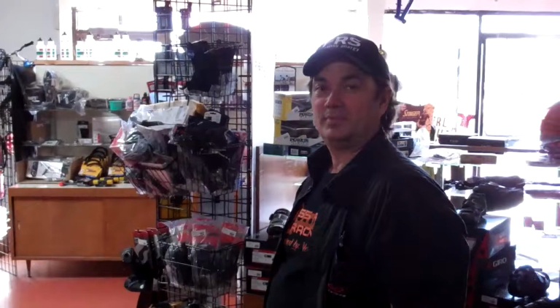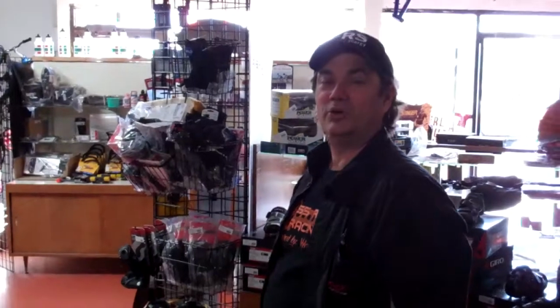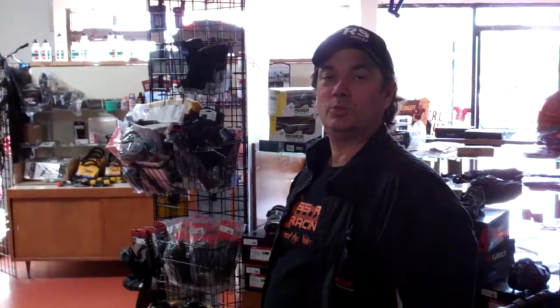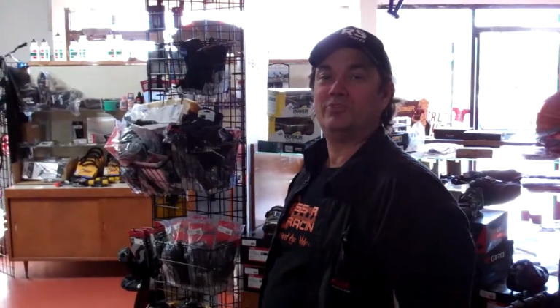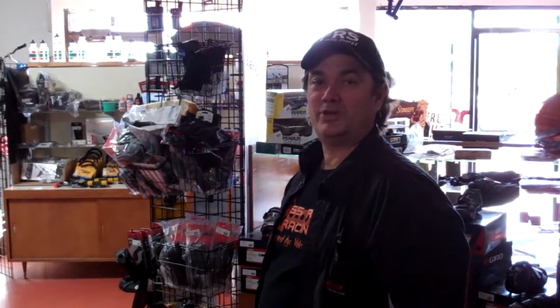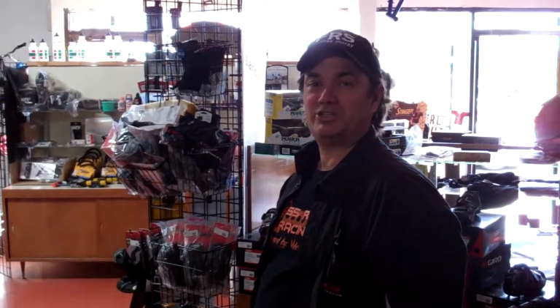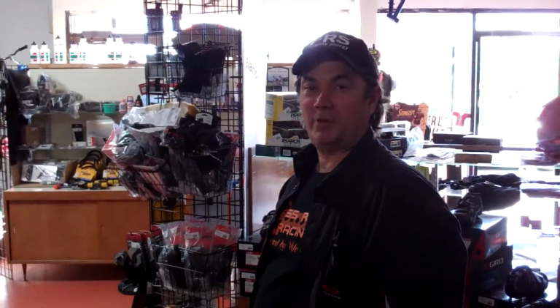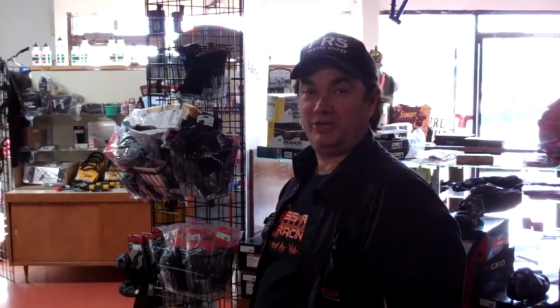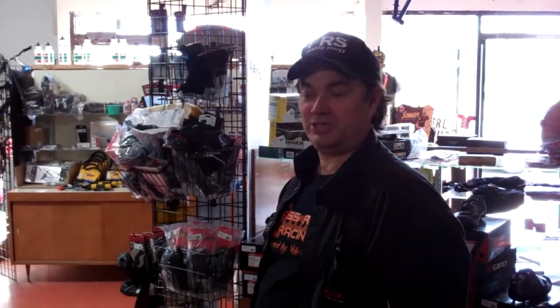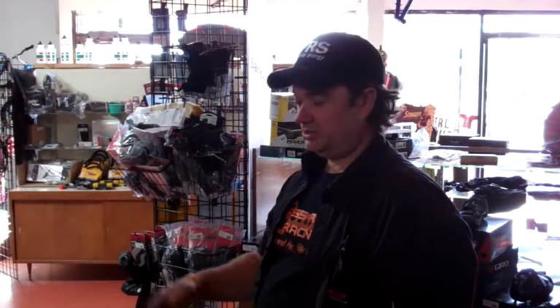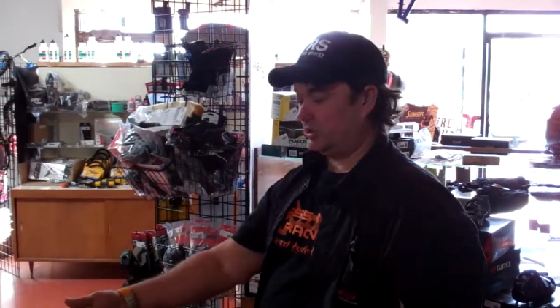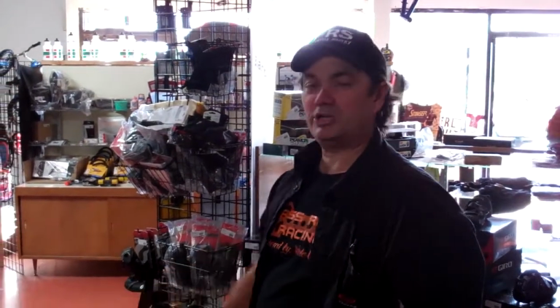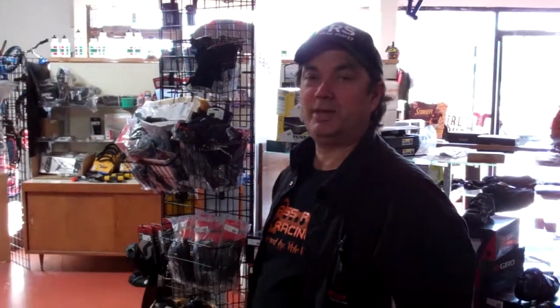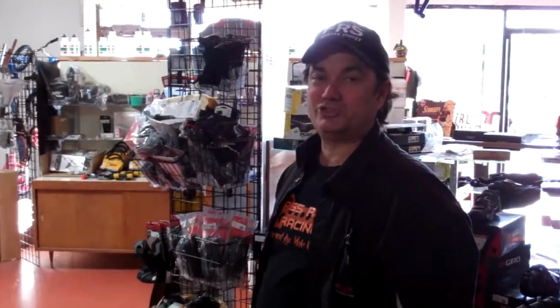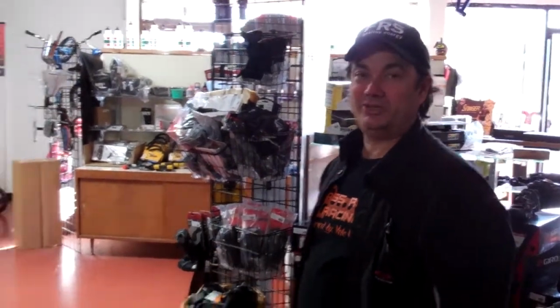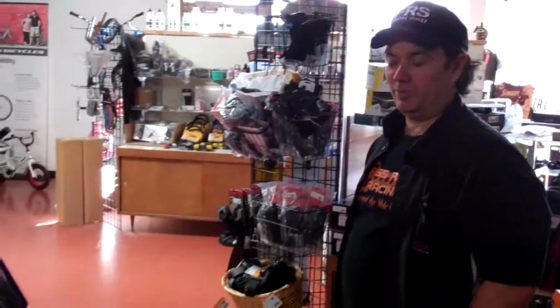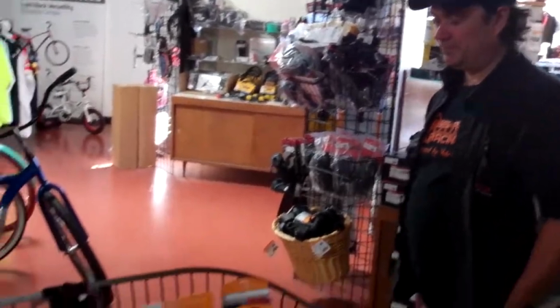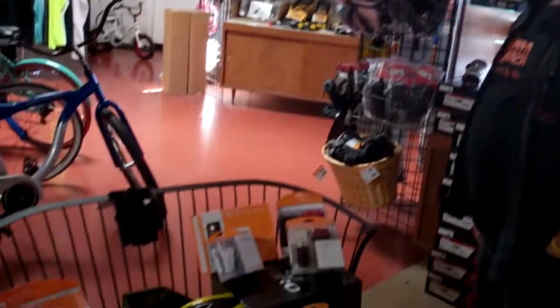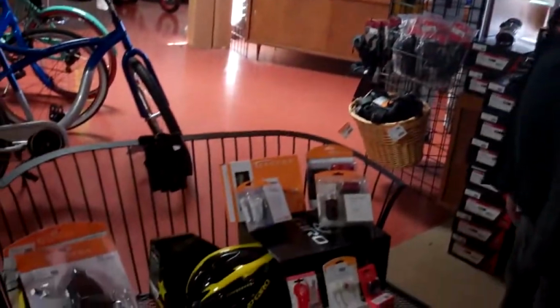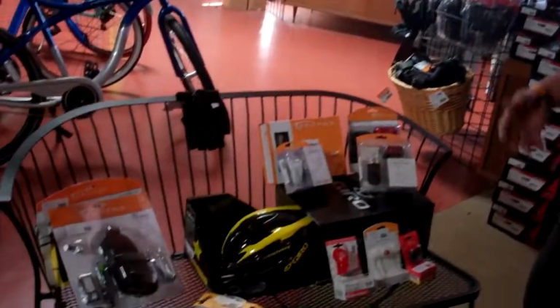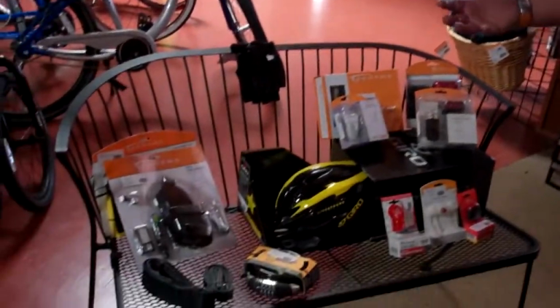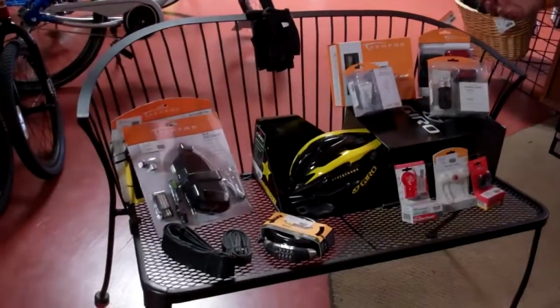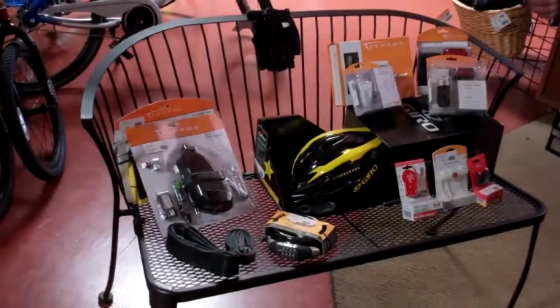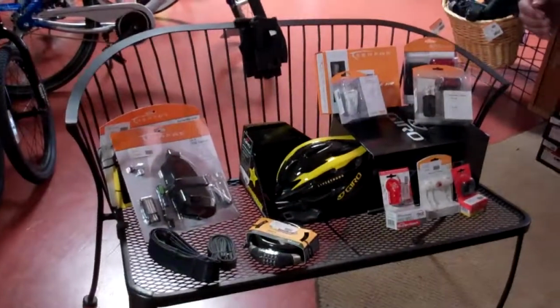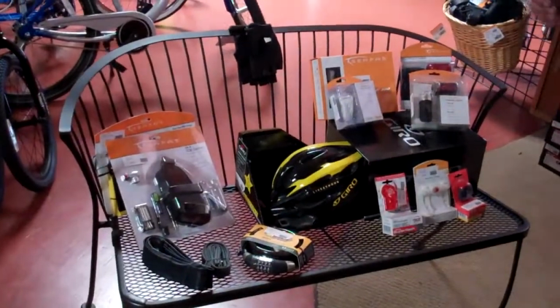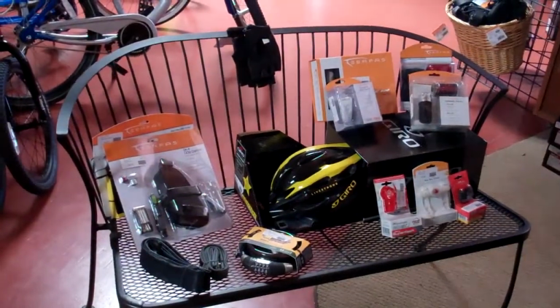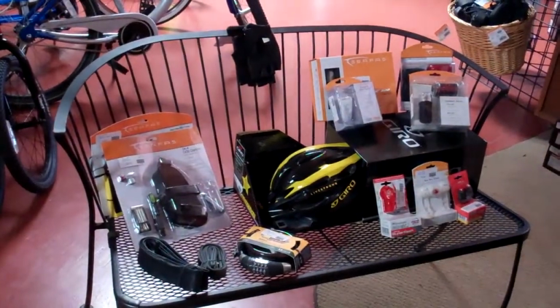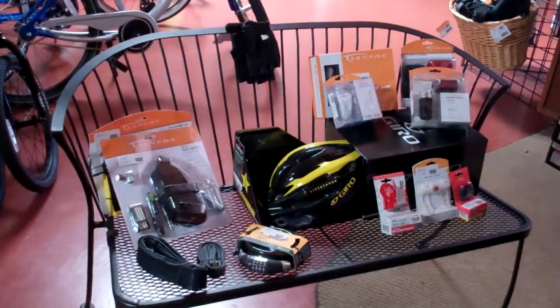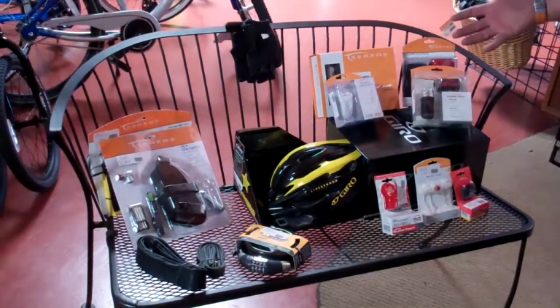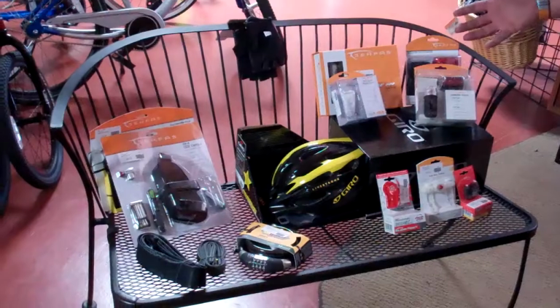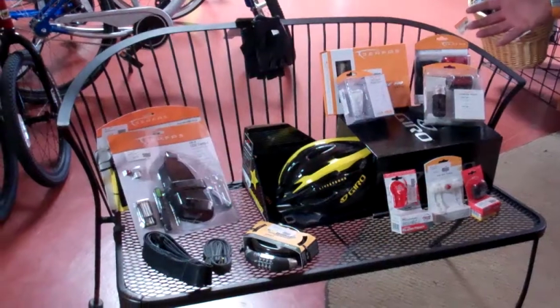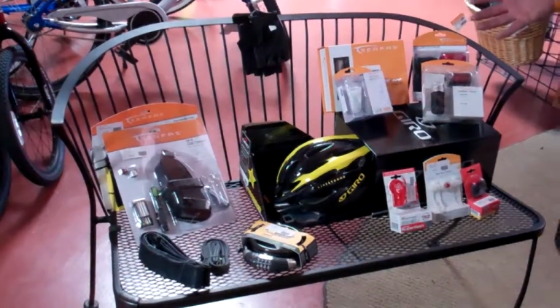Hey folks, welcome to VeloWrench Bike Shop. I'm Vinny the Wrench. We're going to talk to you today about your safety equipment. If you buy your bike from us here at VeloWrench, you get 20% off all of this cool stuff.